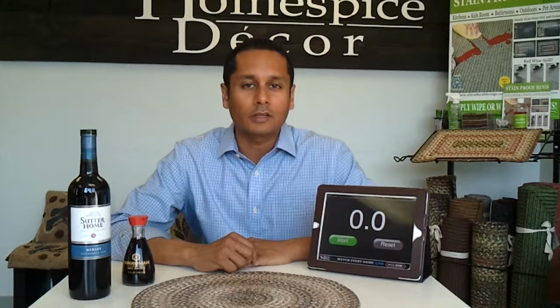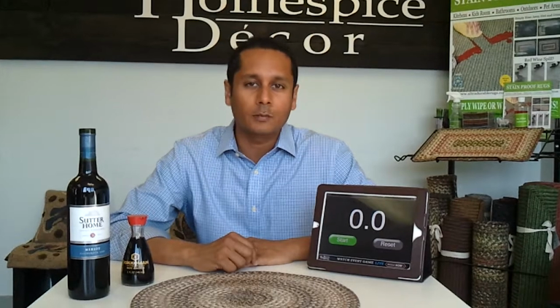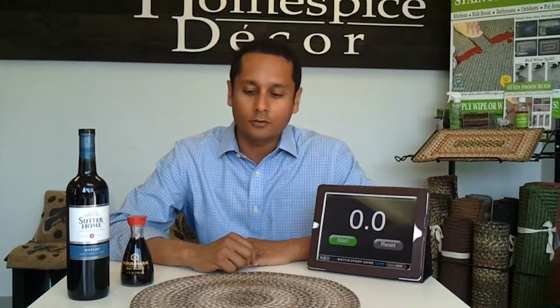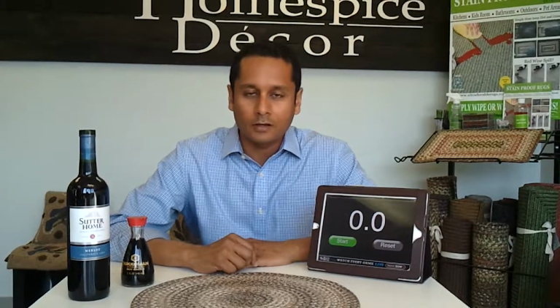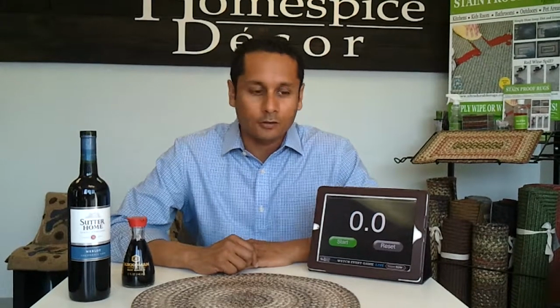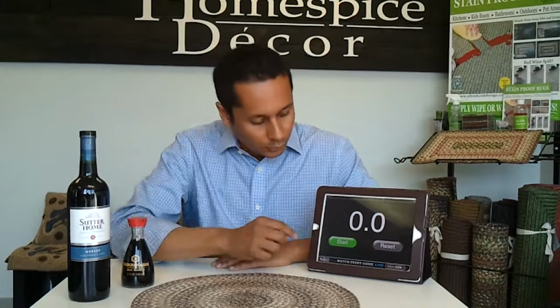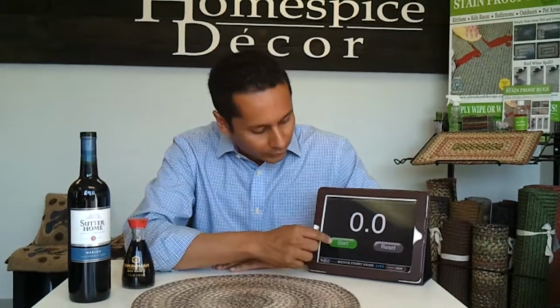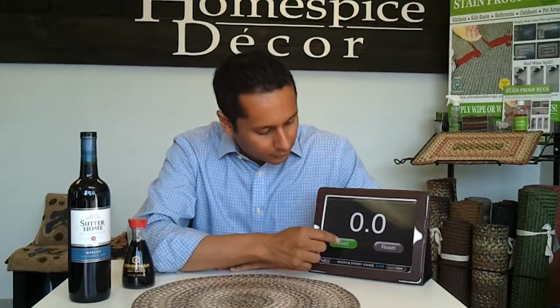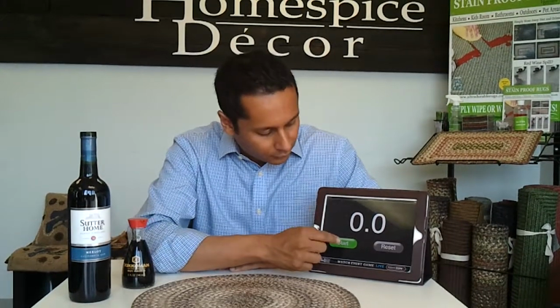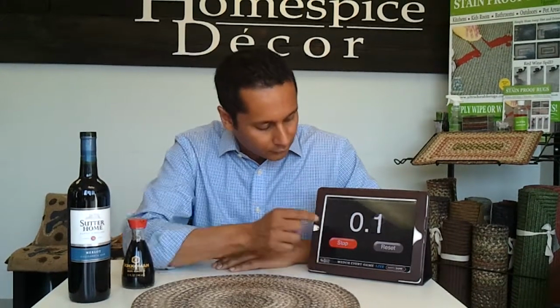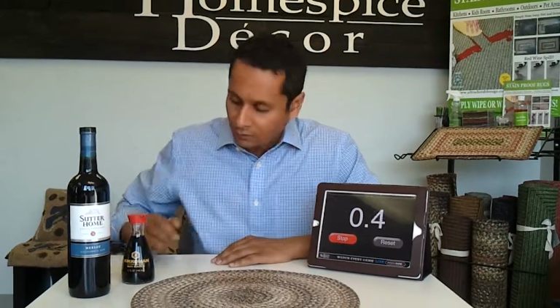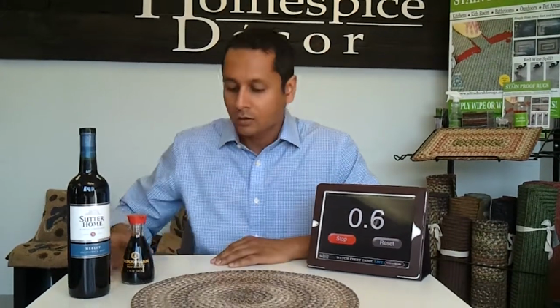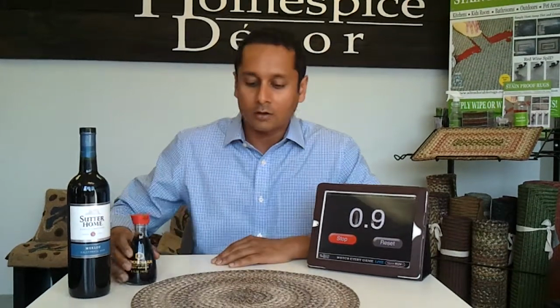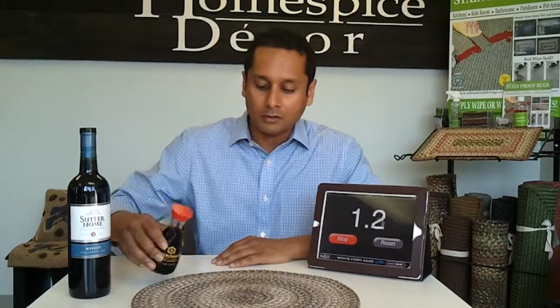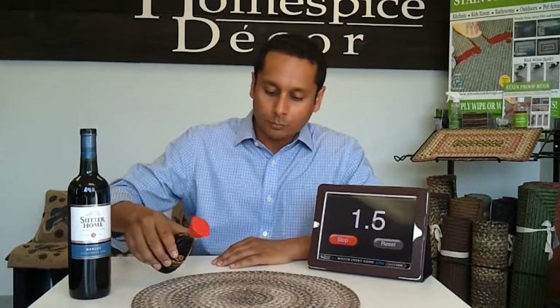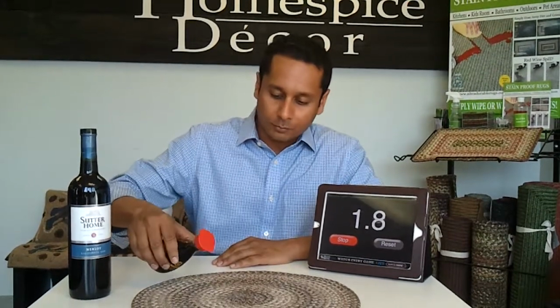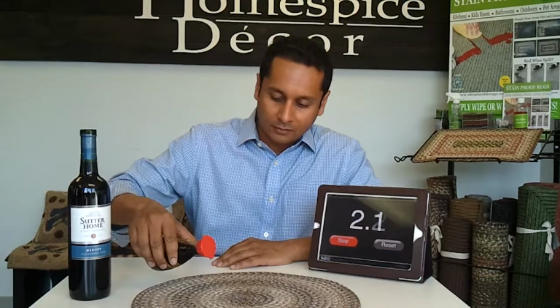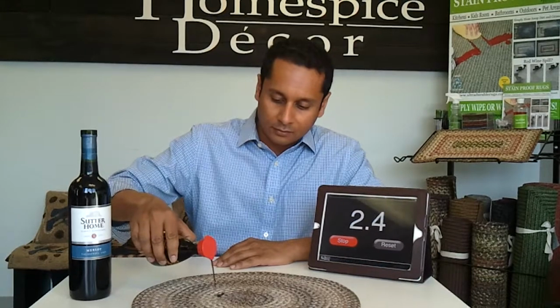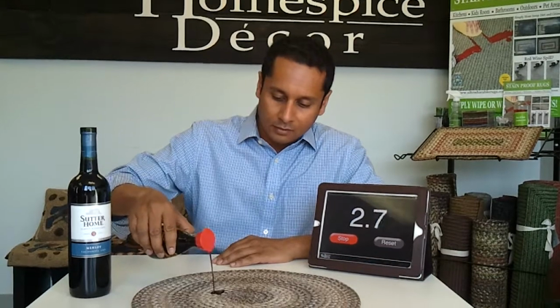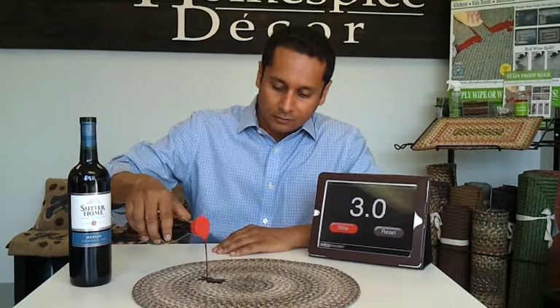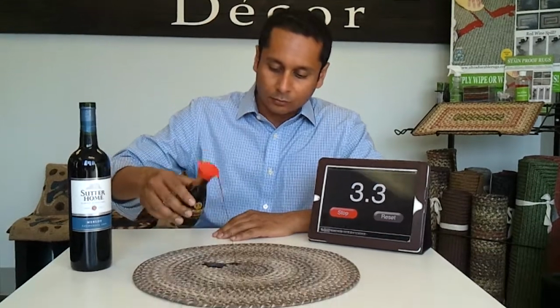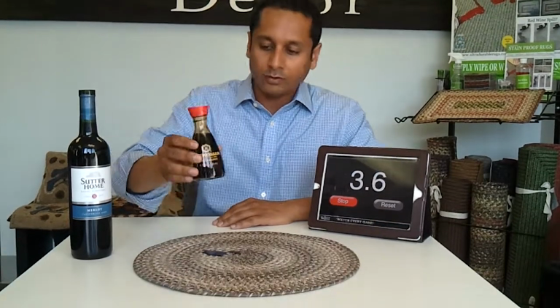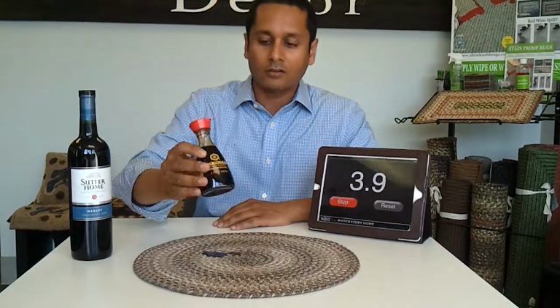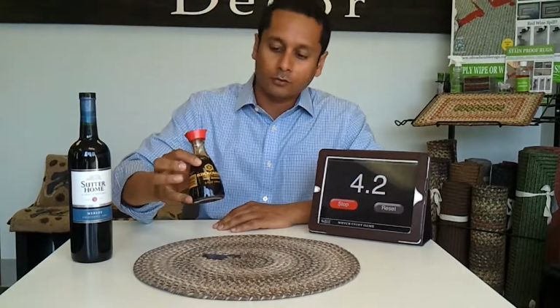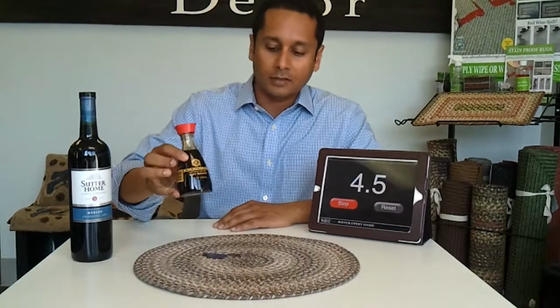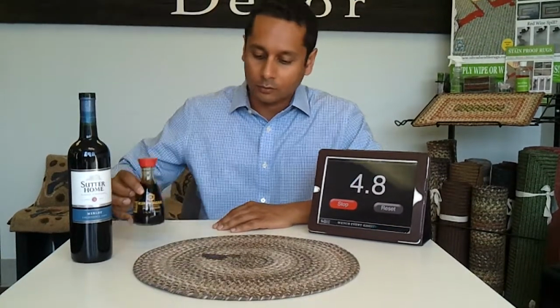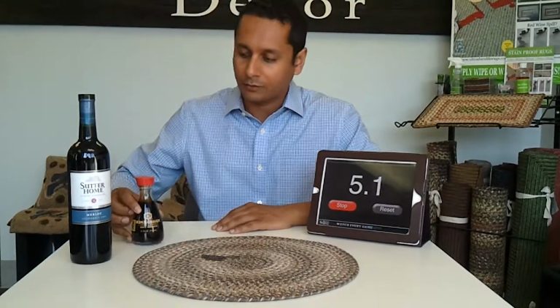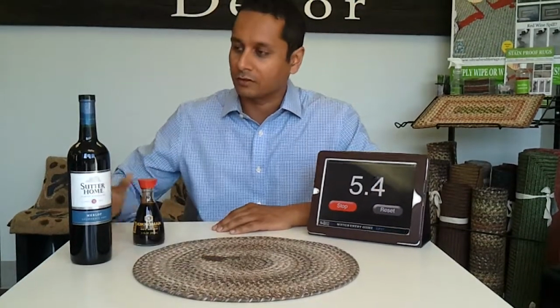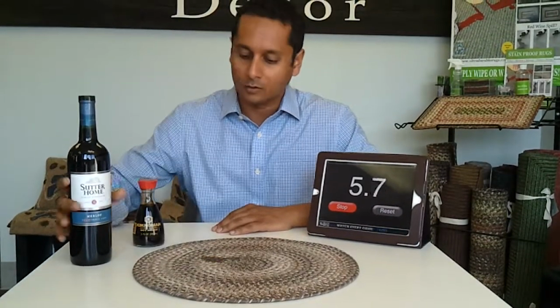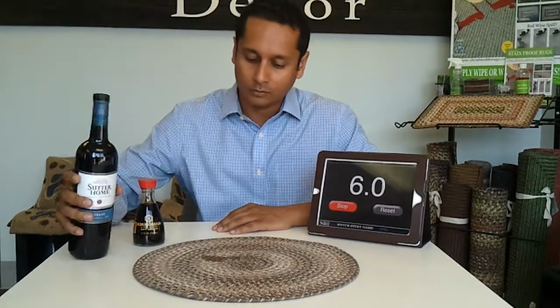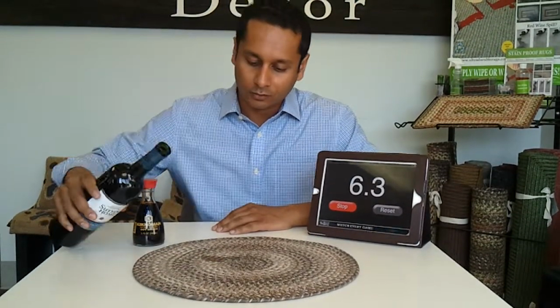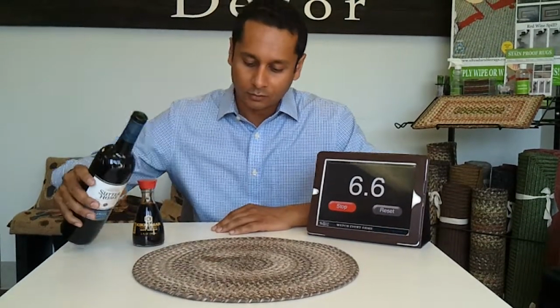Good morning everybody. Junior here showing you a quick demonstration of our new placemats. This is soy sauce that we're spilling — good old fashioned Kikkoman soy sauce.